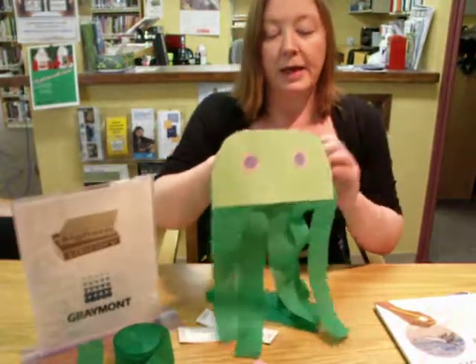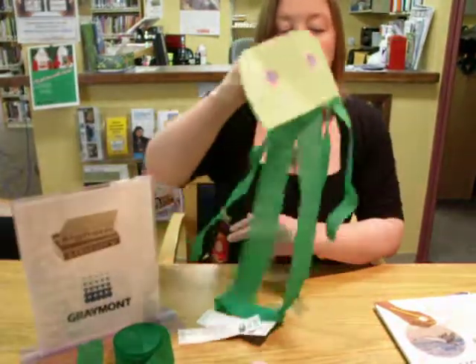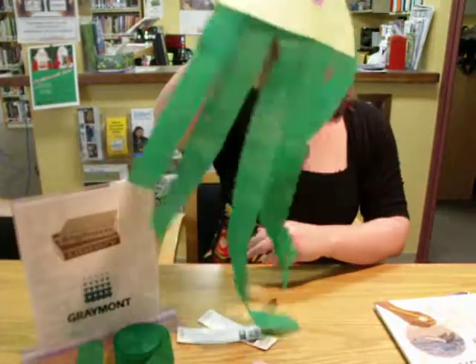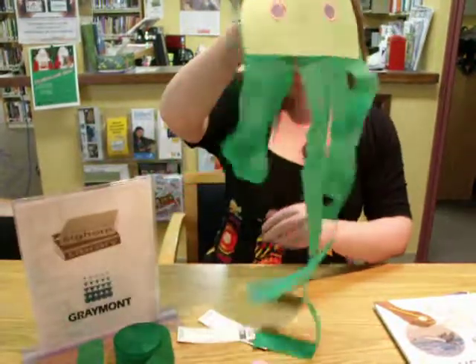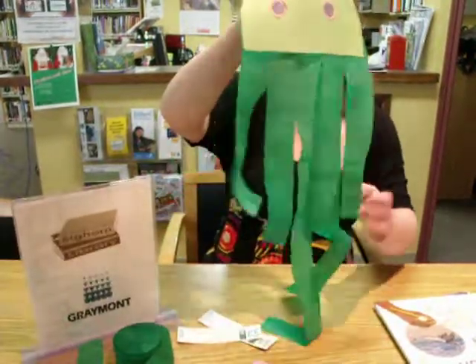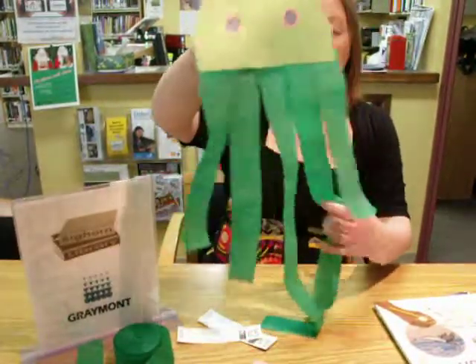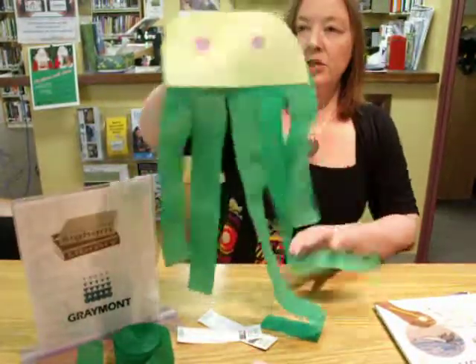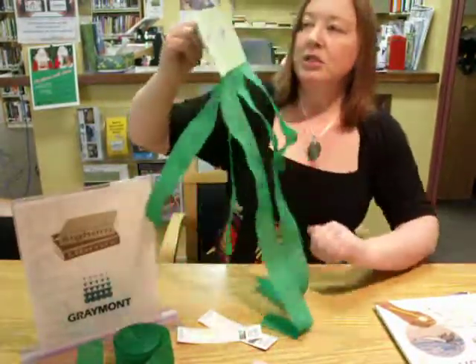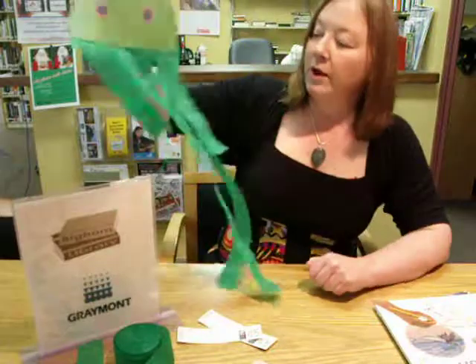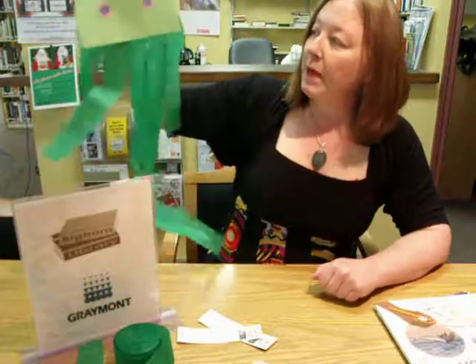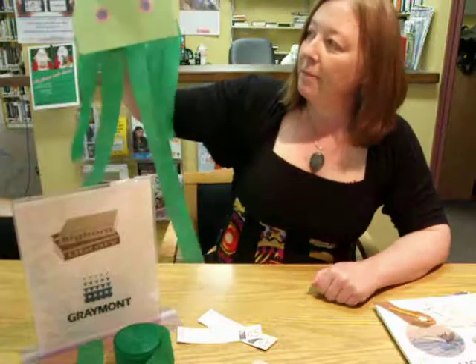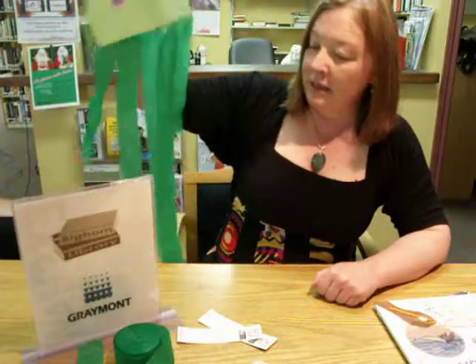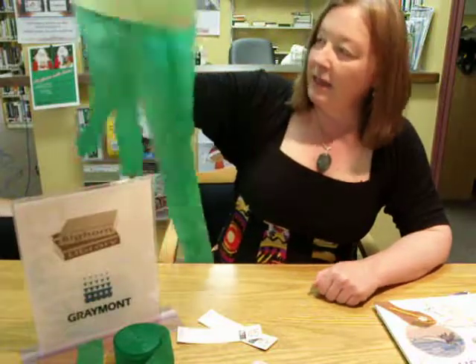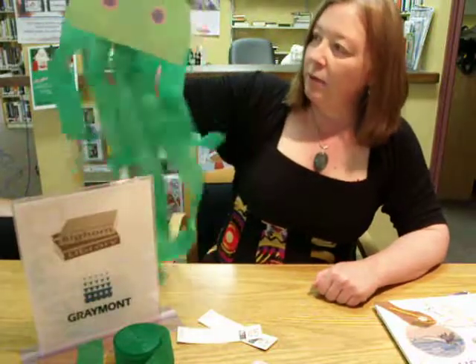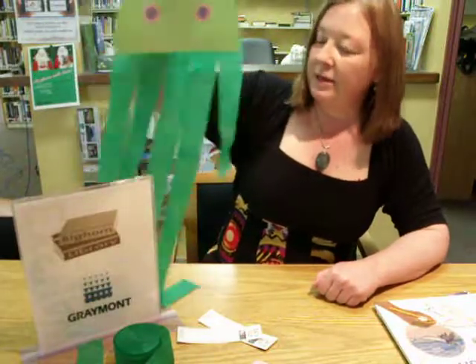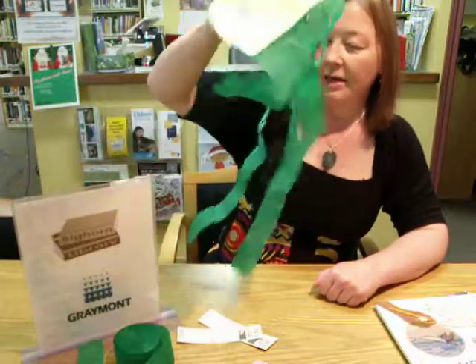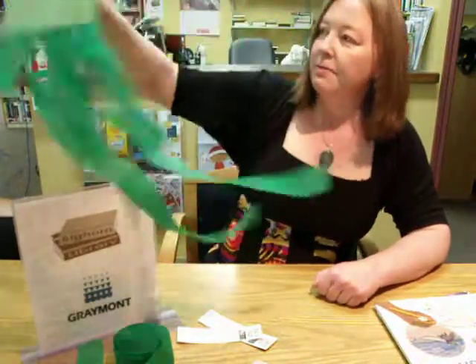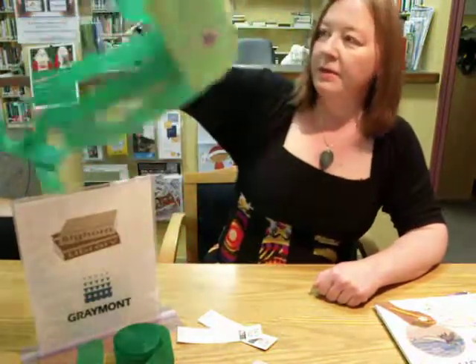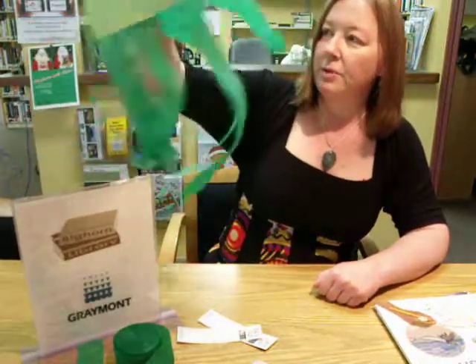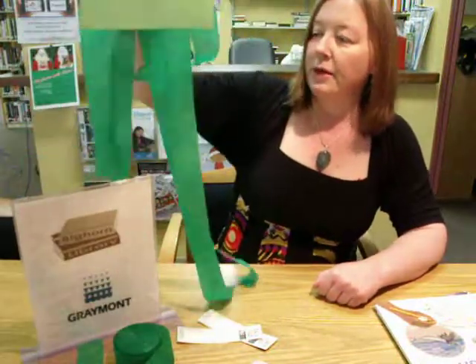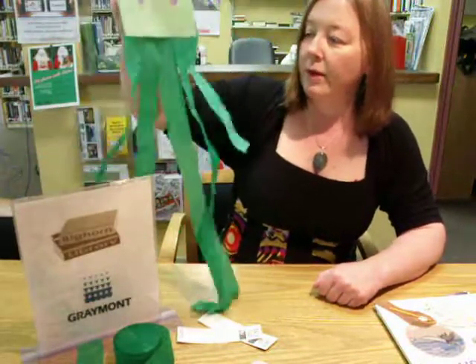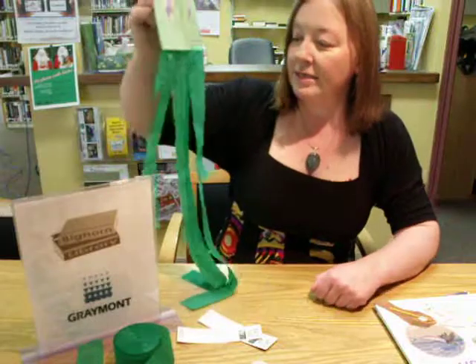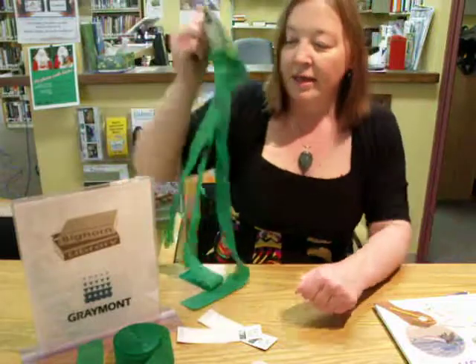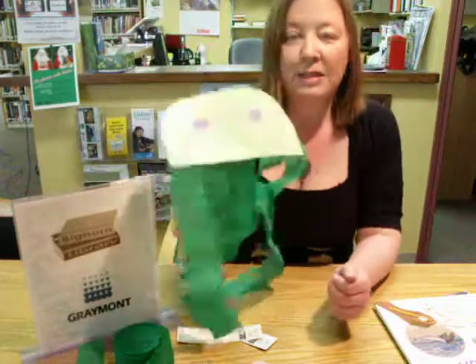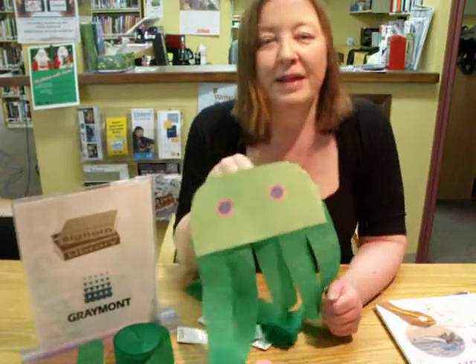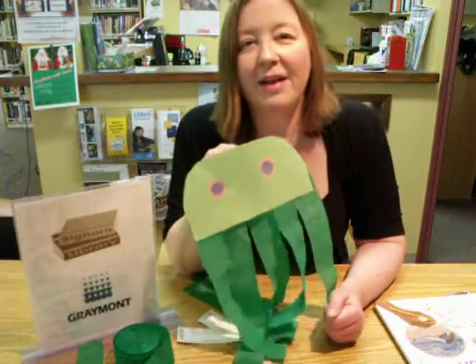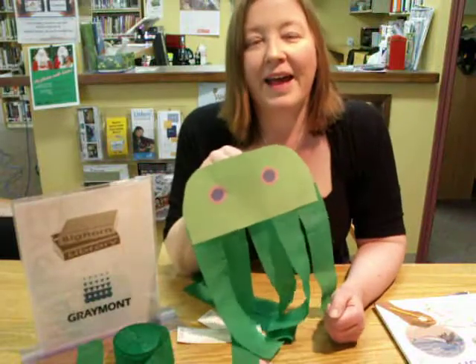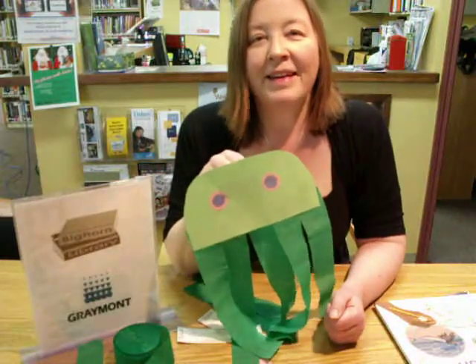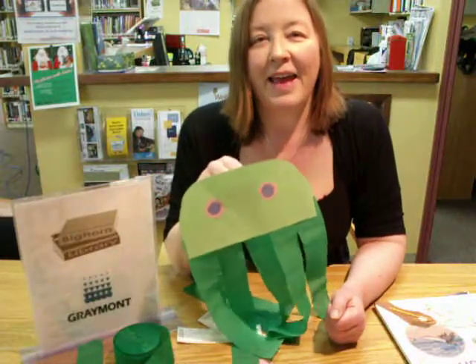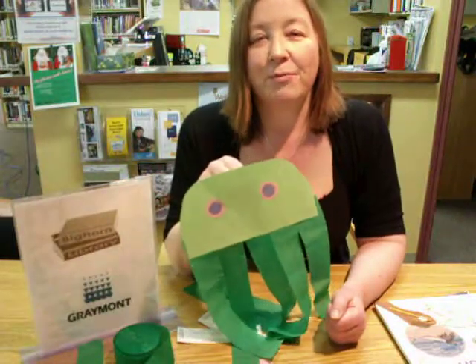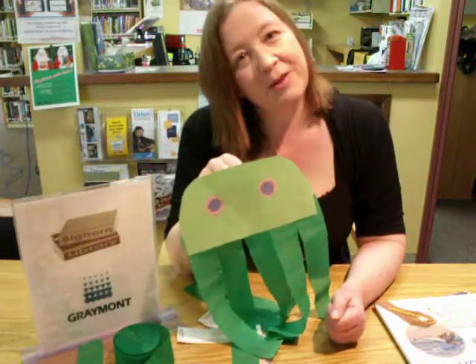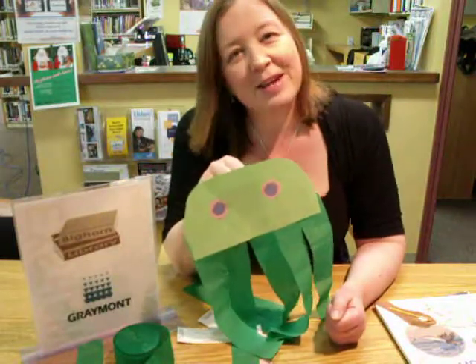So now this isn't just a flat jellyfish anymore. It's become a puppet that they can run away with and have some fun with, and it swims through the air quite nicely. Please don't forget to click on an ad, and we'll see you next time.